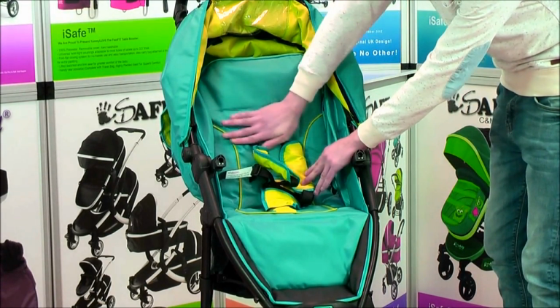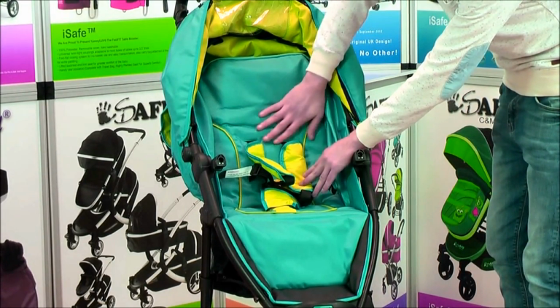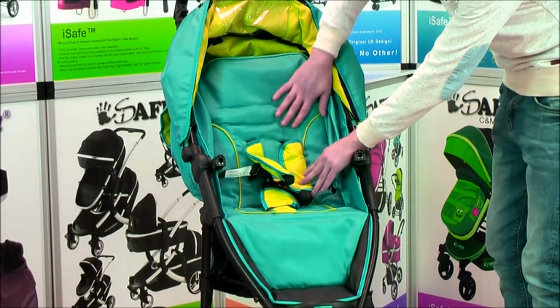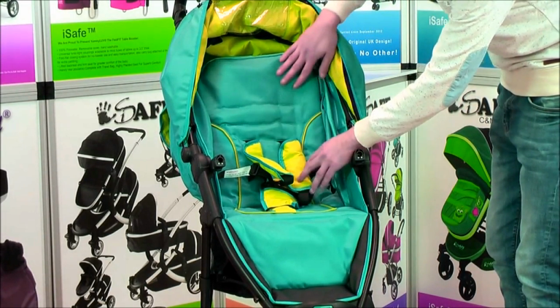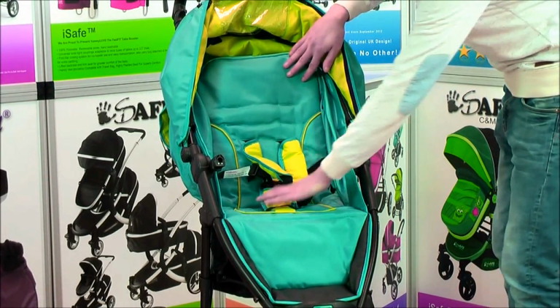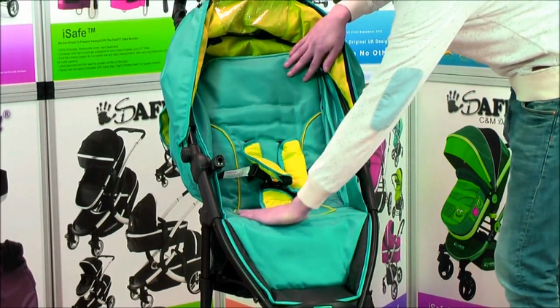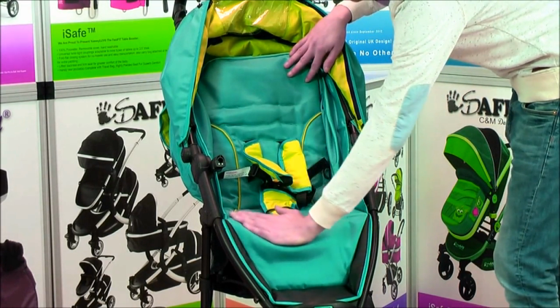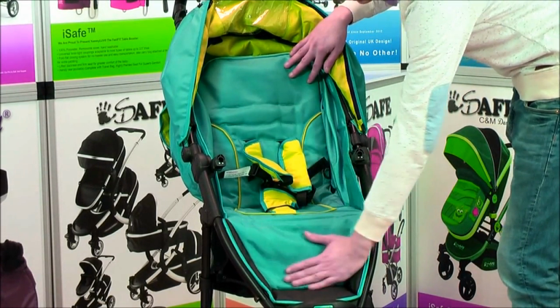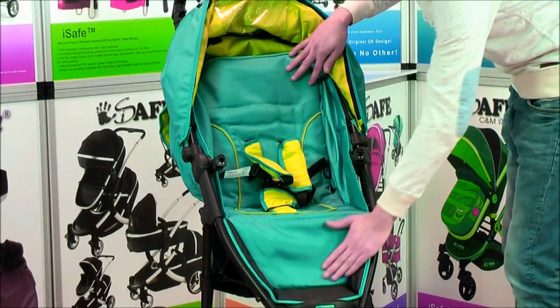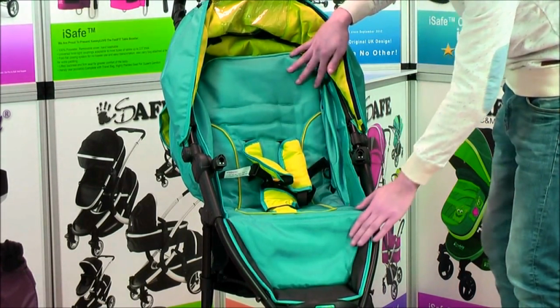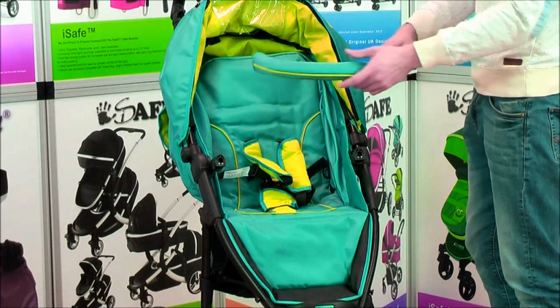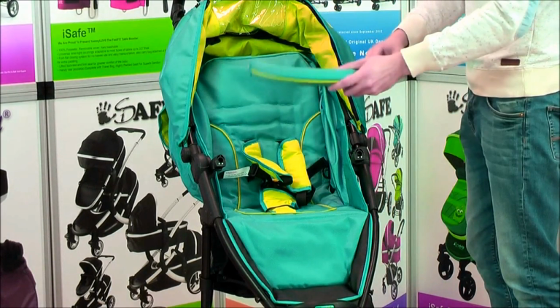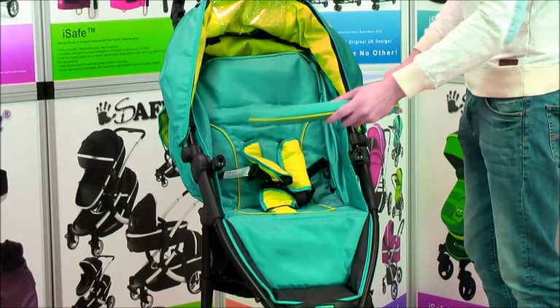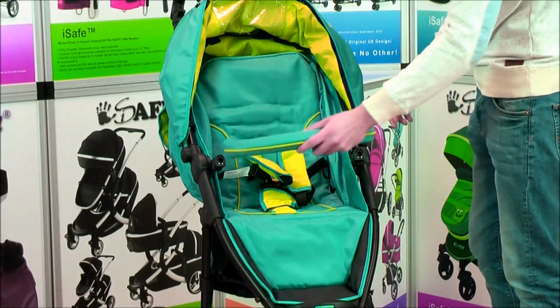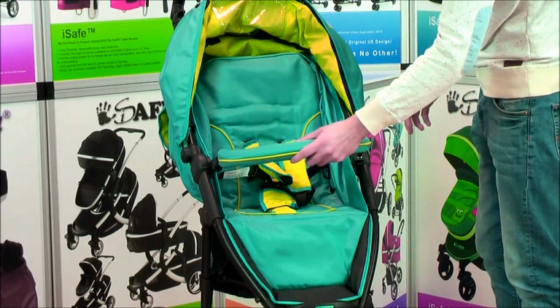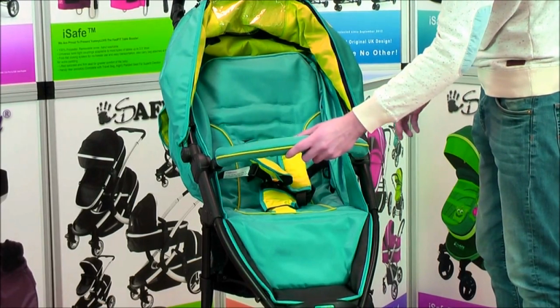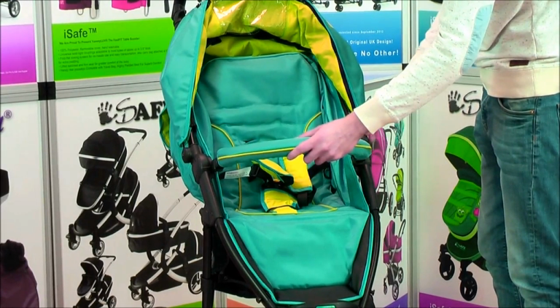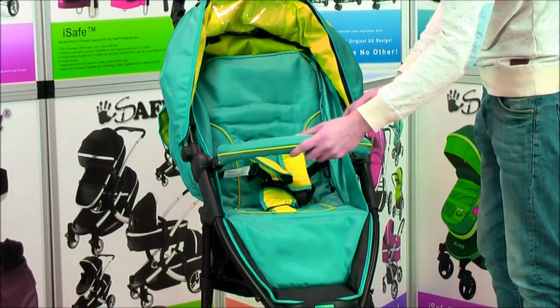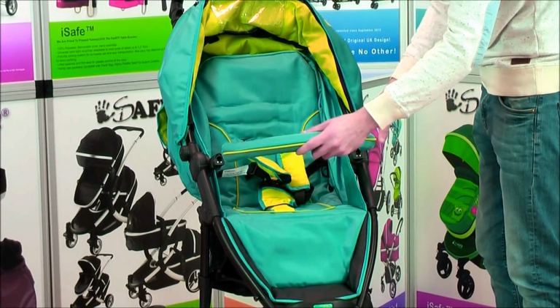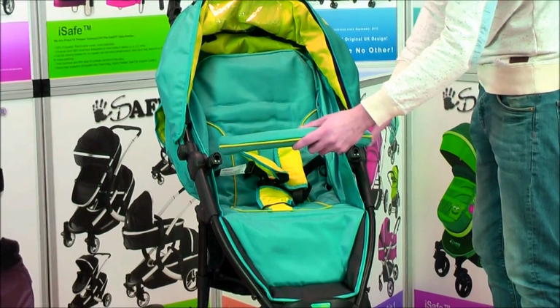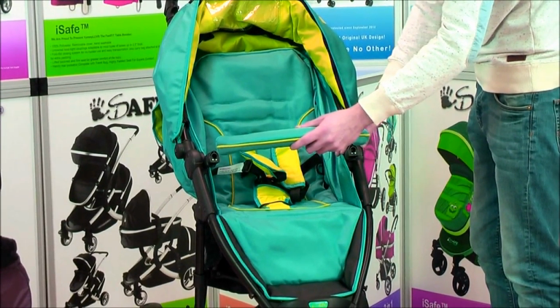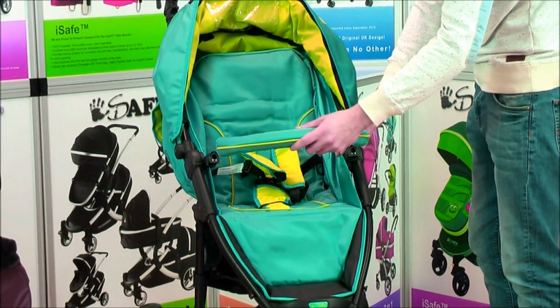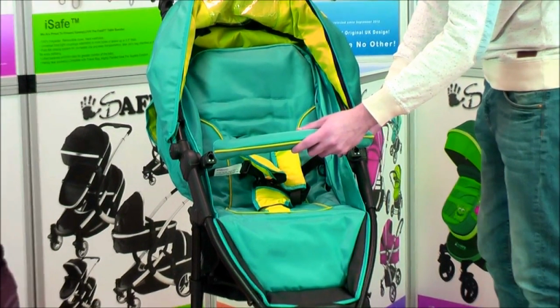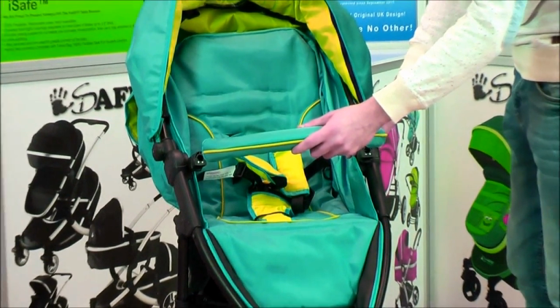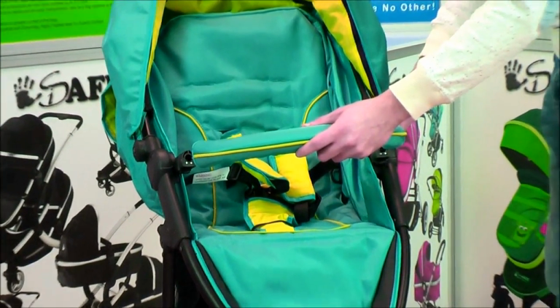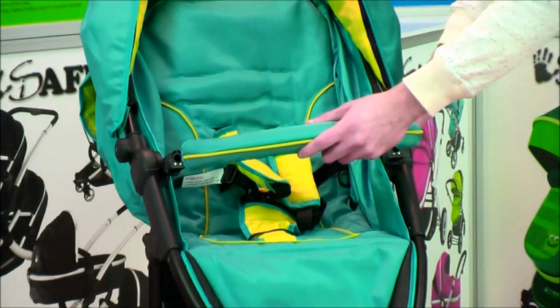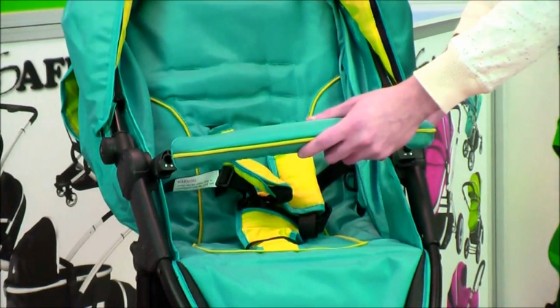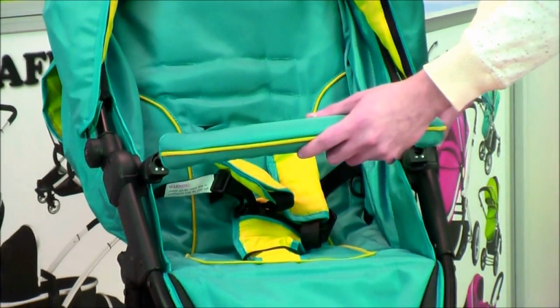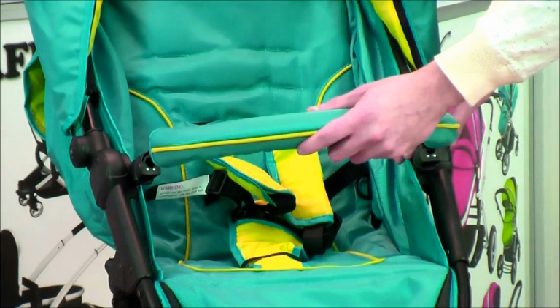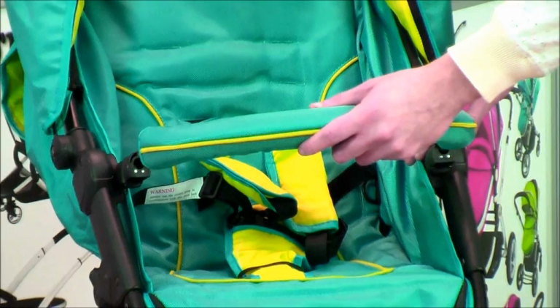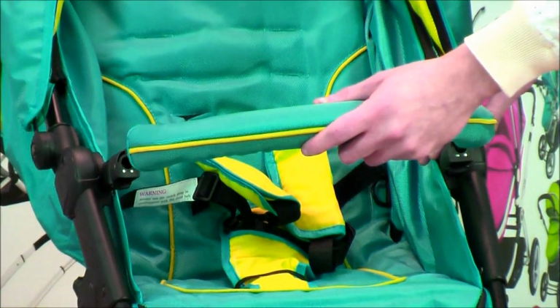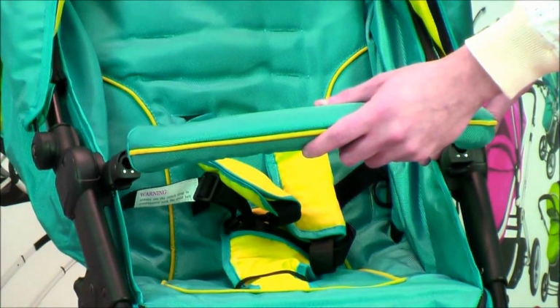A five-point harness with protective padding is fitted as standard. Large, spacious and padded seat unit, complete with bumper bar as standard. The bumper bar features easy access — simply click on or off.